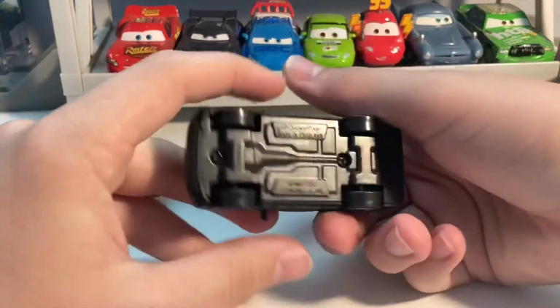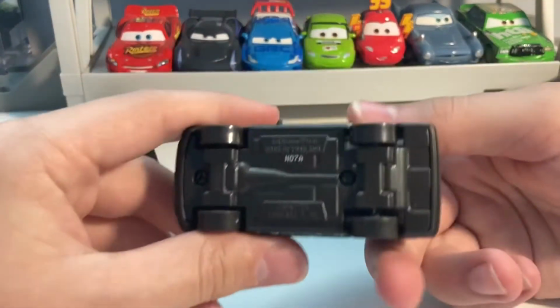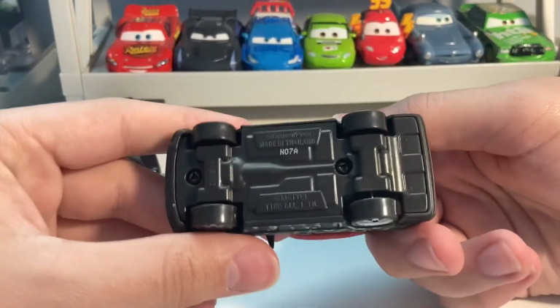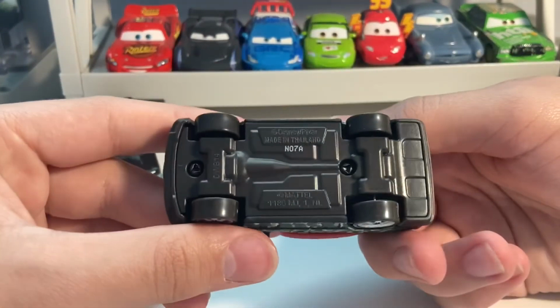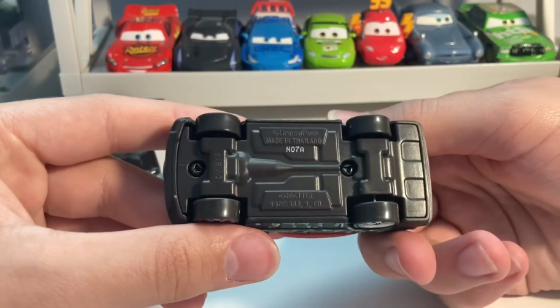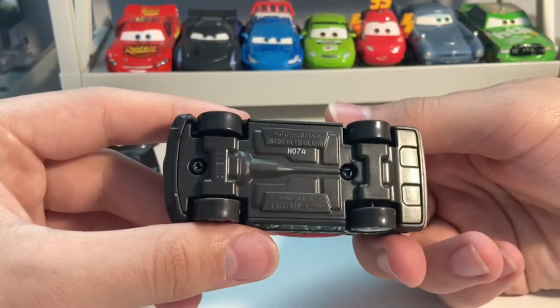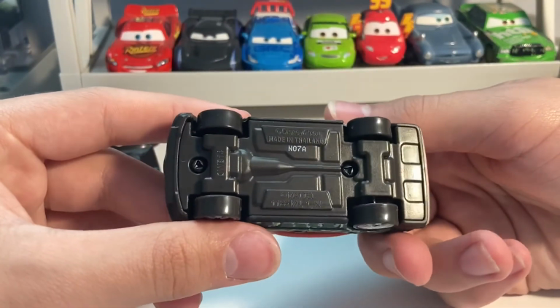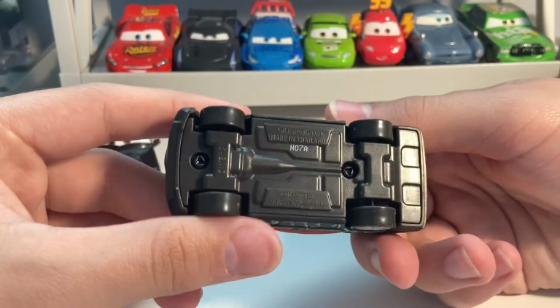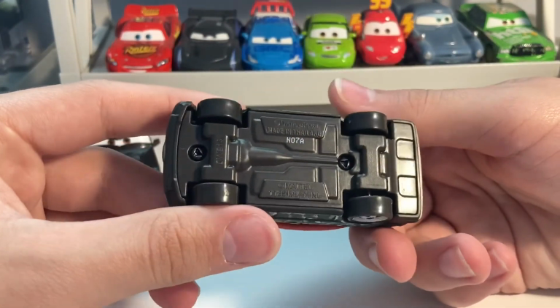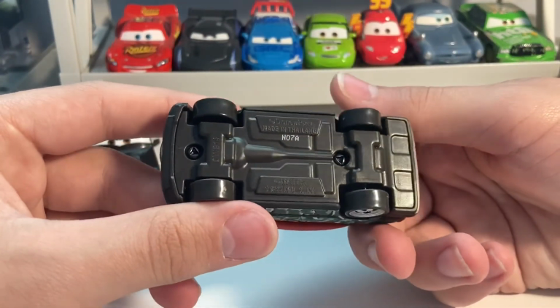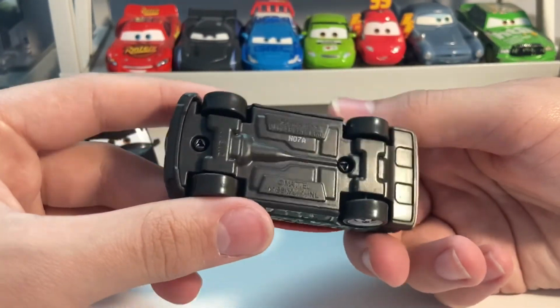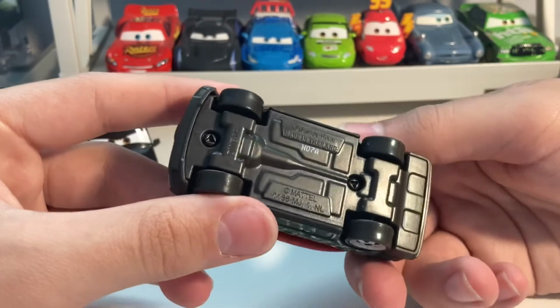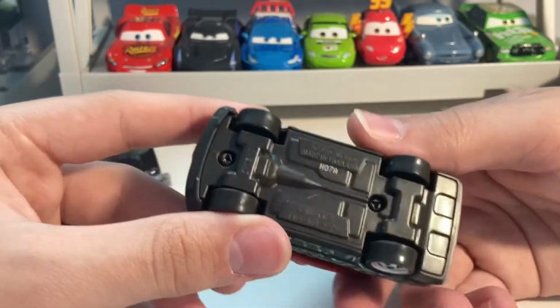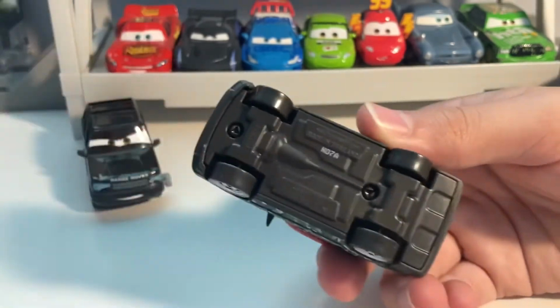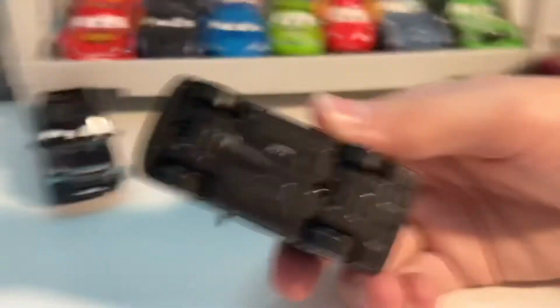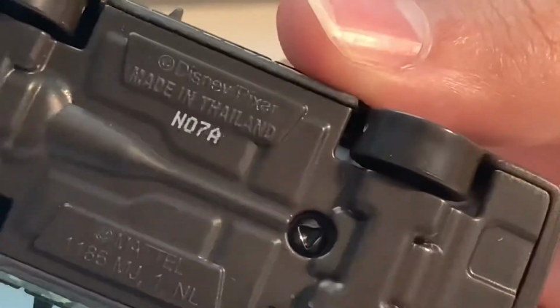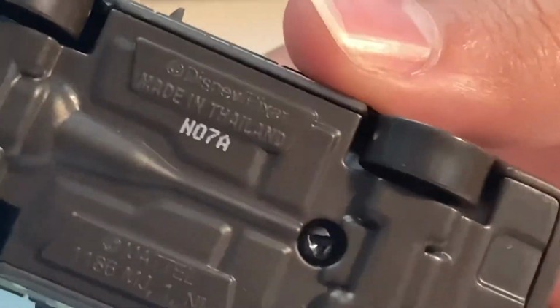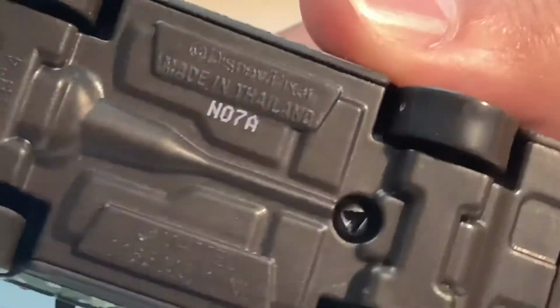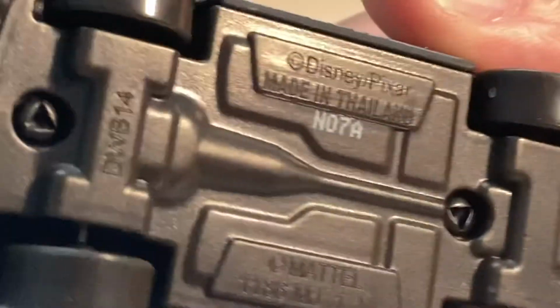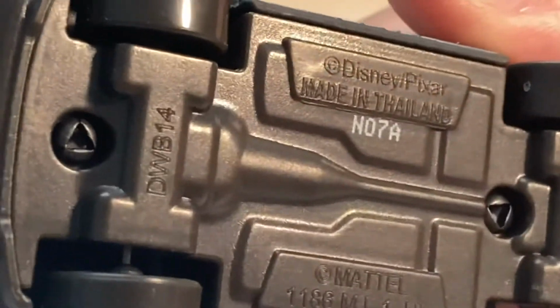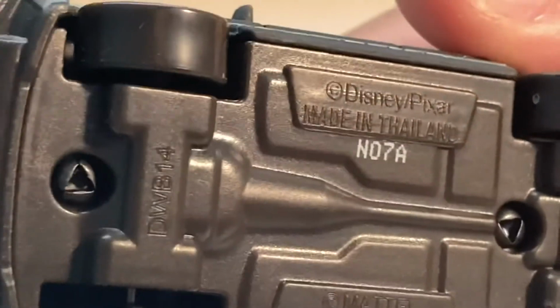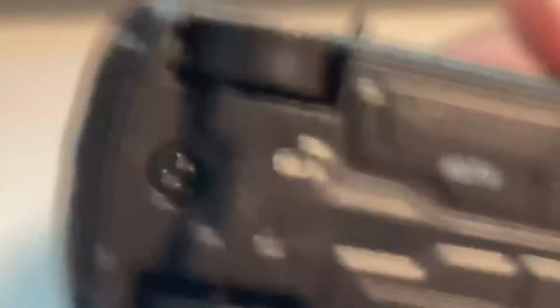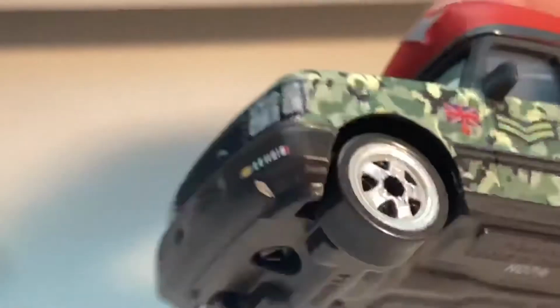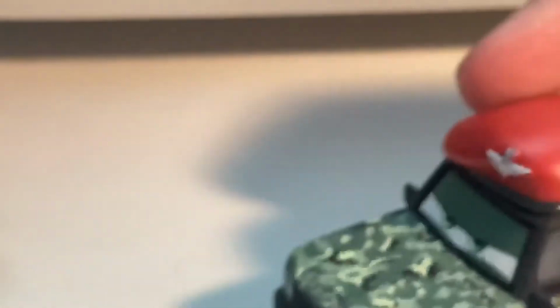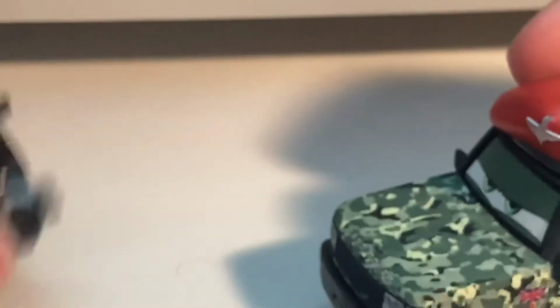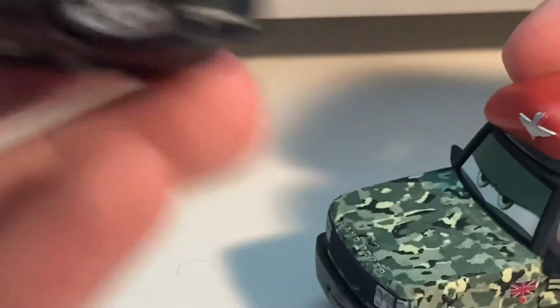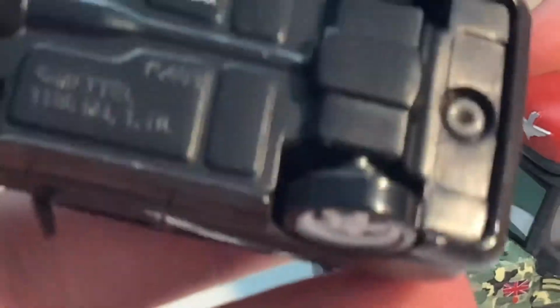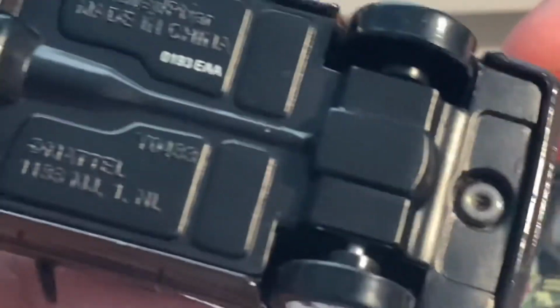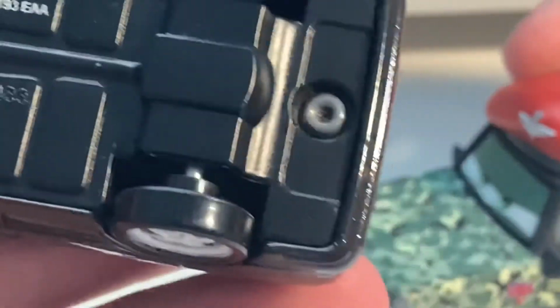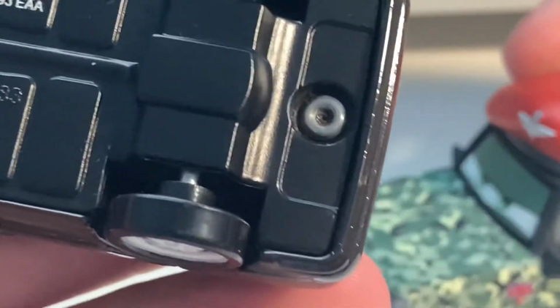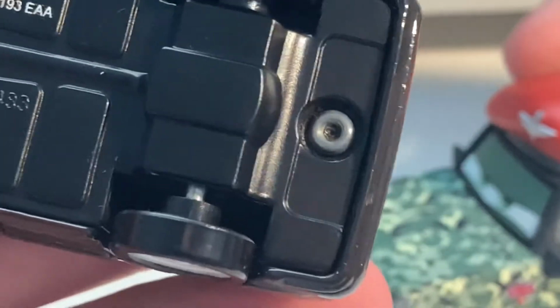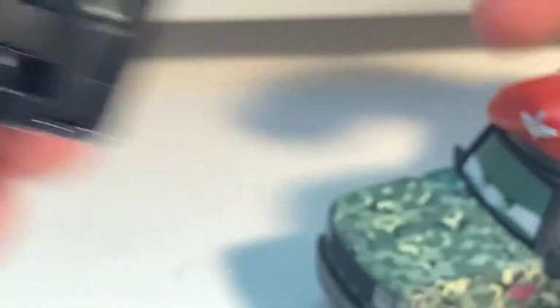Here is his base — forgot to show that. Some interesting rivets there; I haven't seen rivets like that before. All the Mattel ones I've seen before just have the circles.